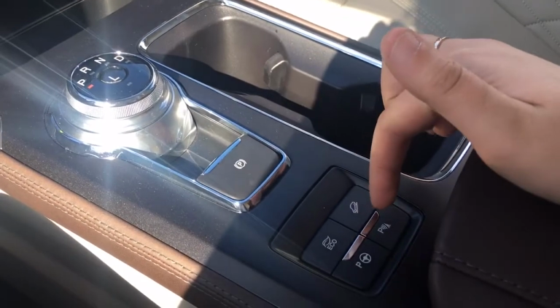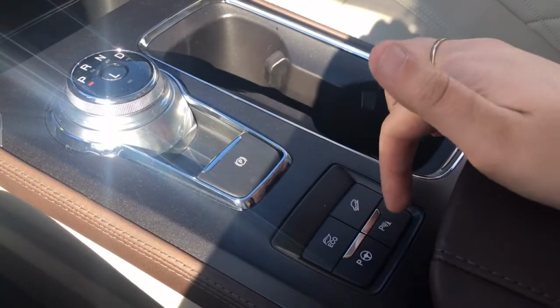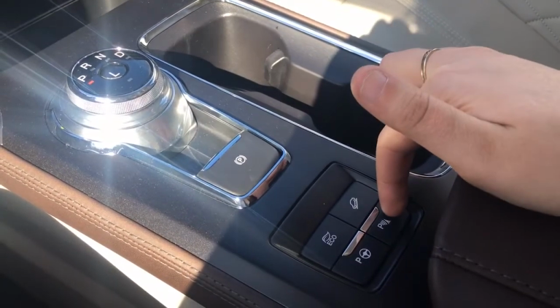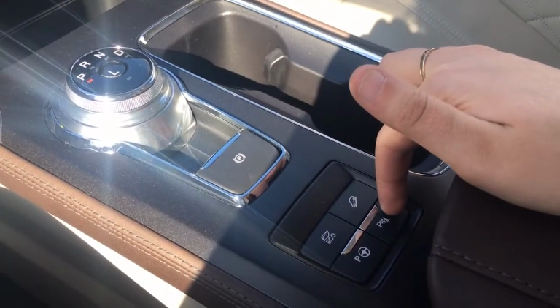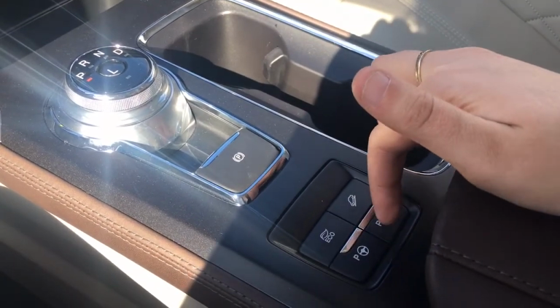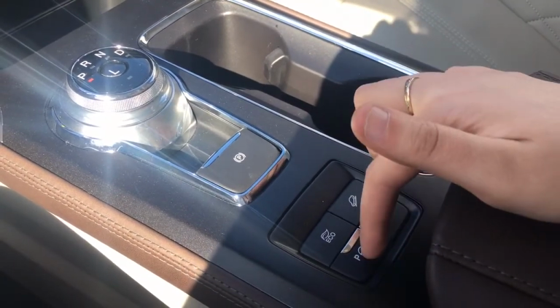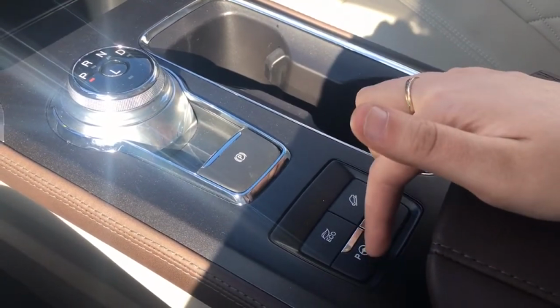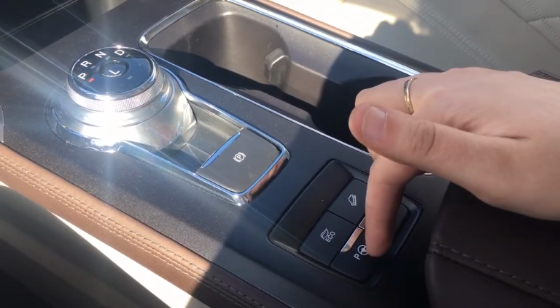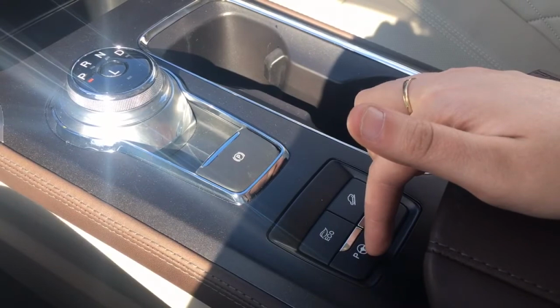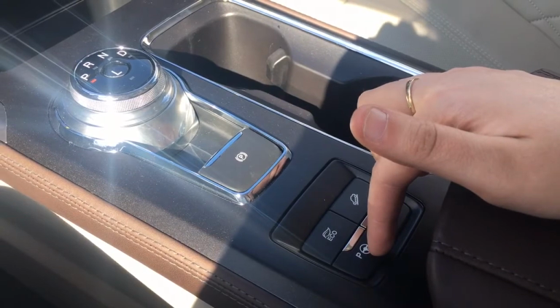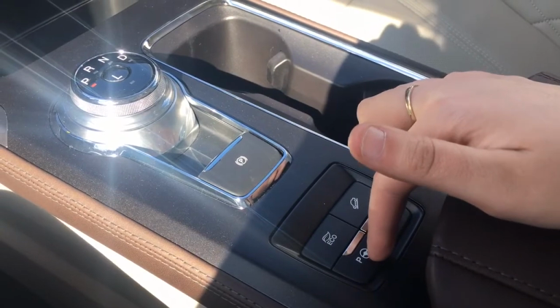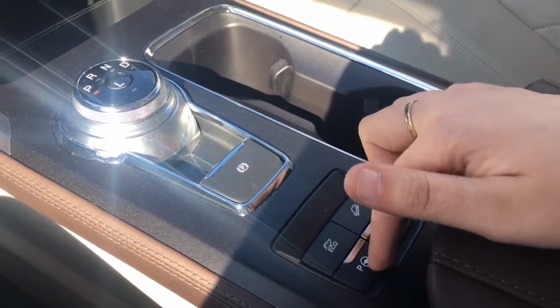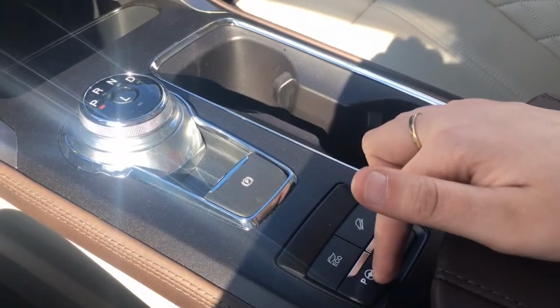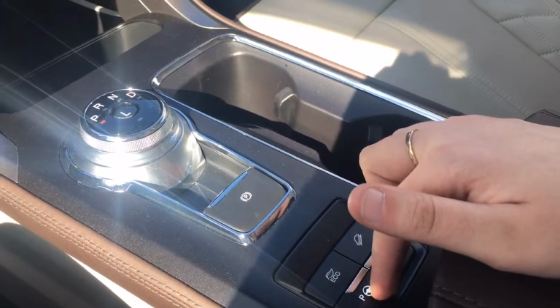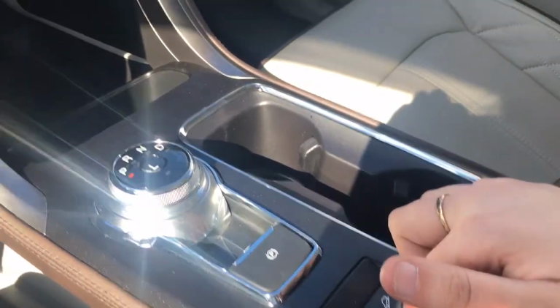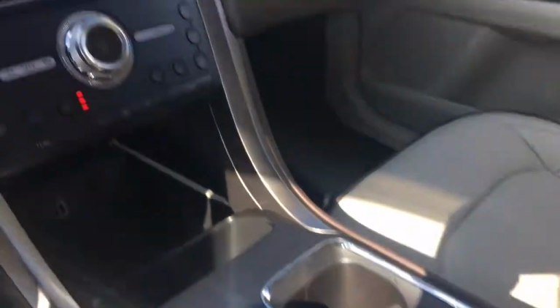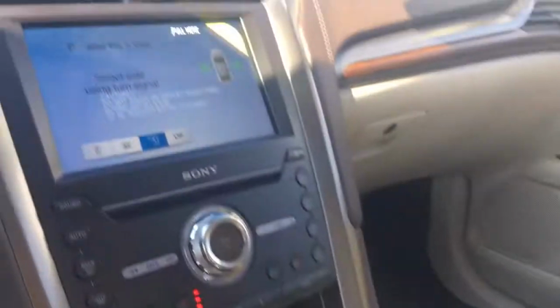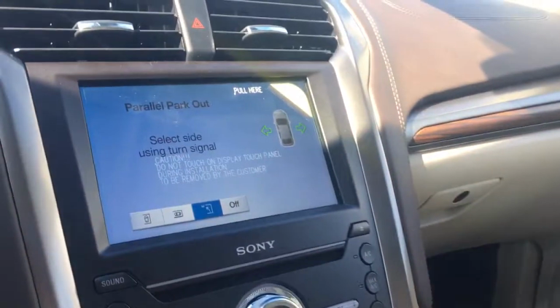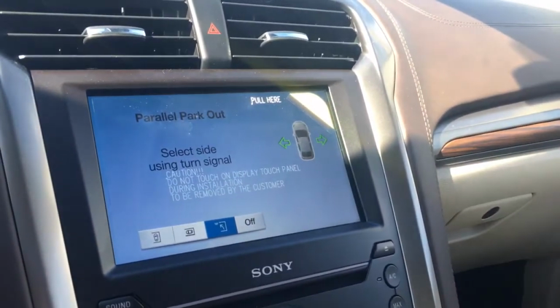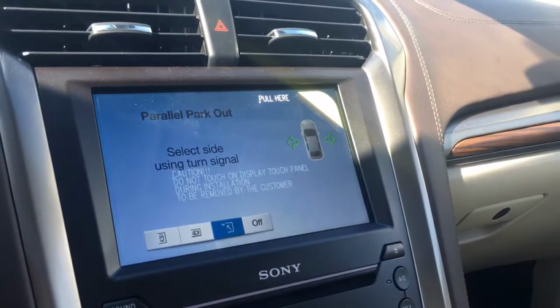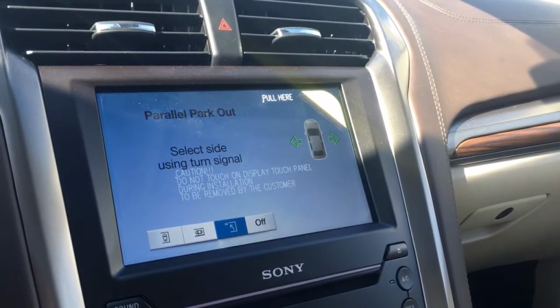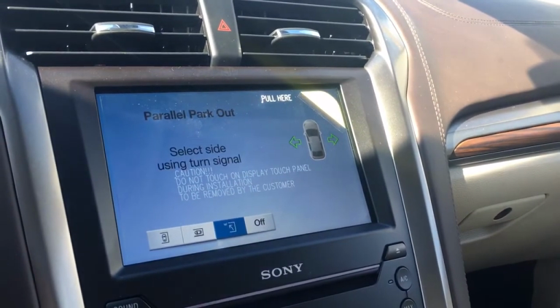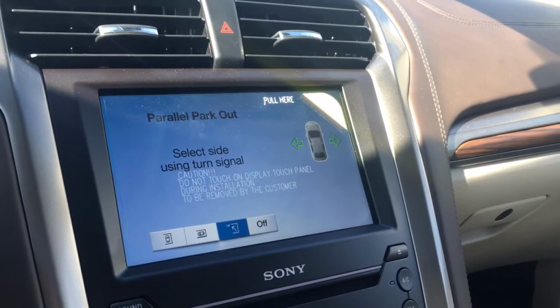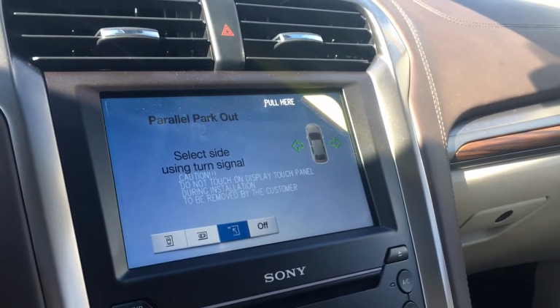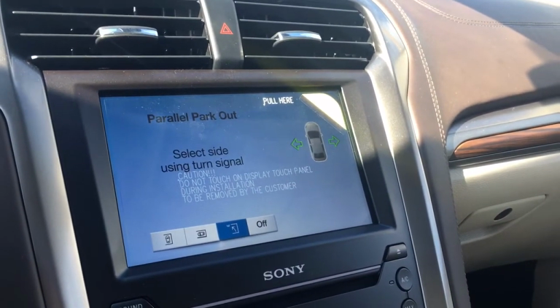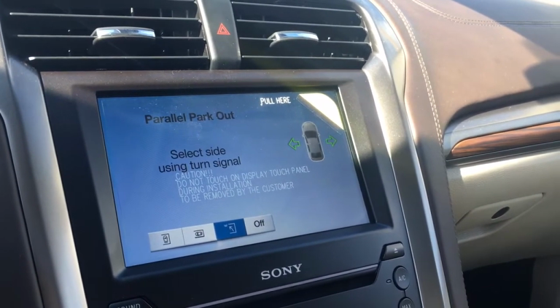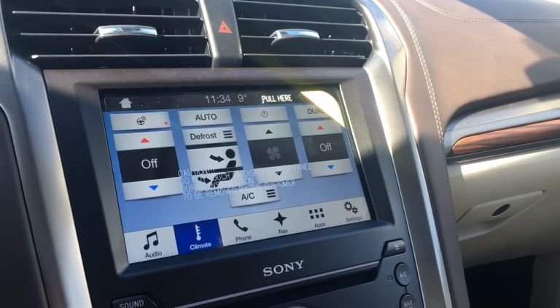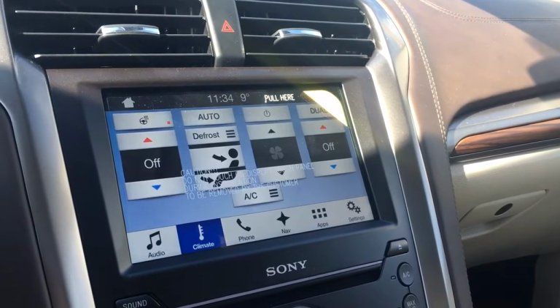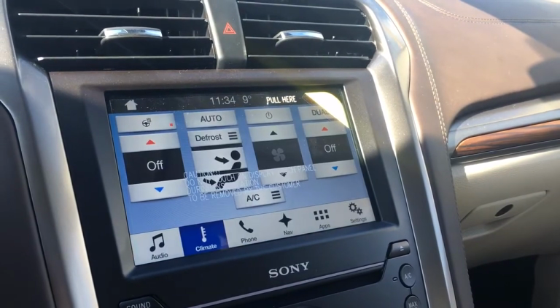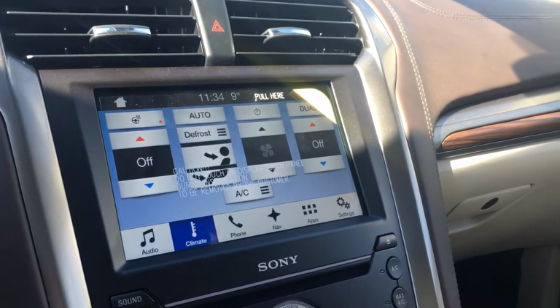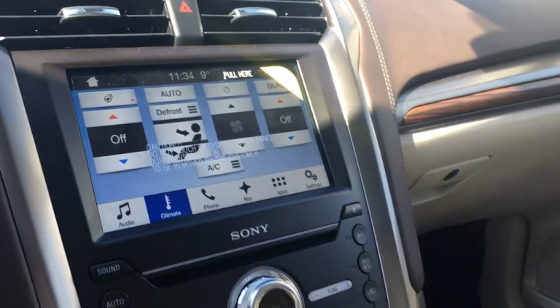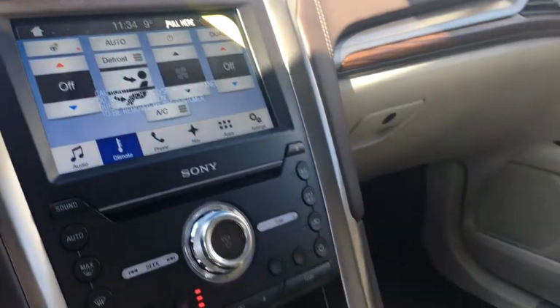You also have parking sensors and park assist. When you press that, it'll be shown up above on your media display screen. Press it again and it turns off.